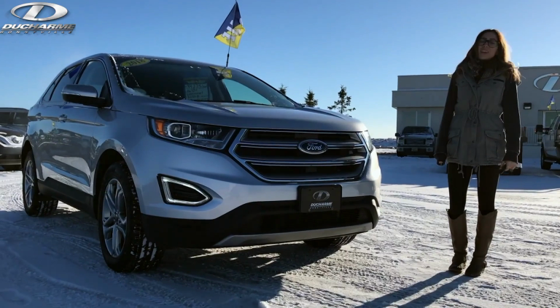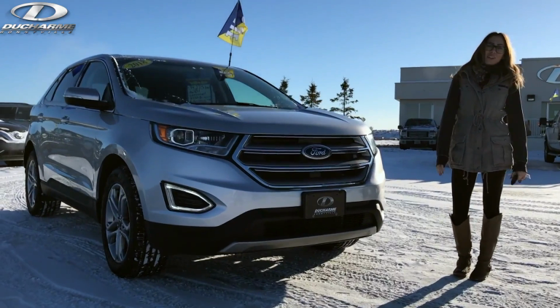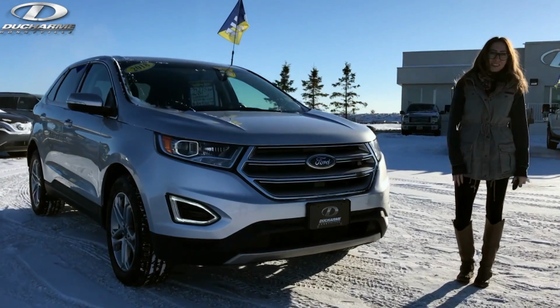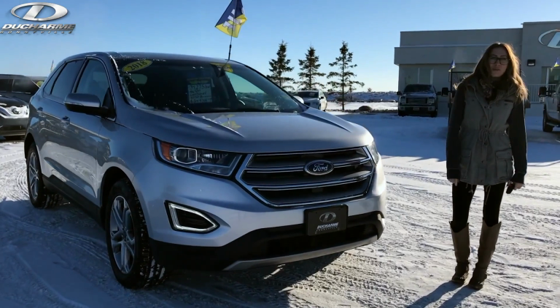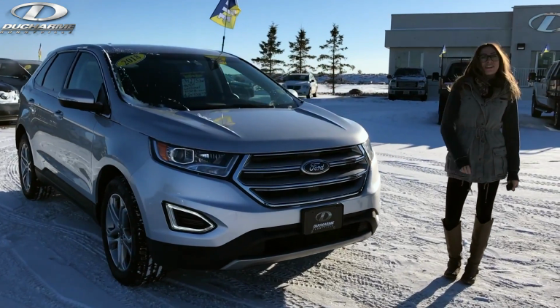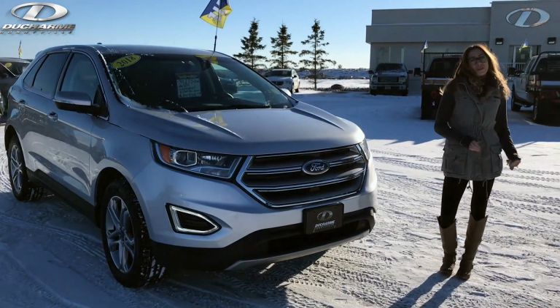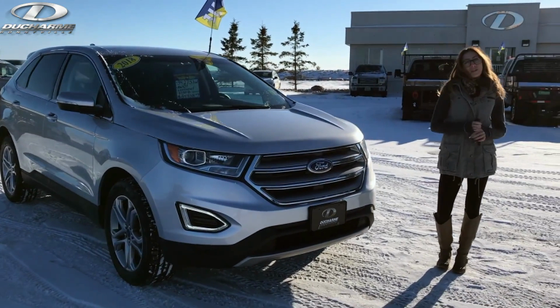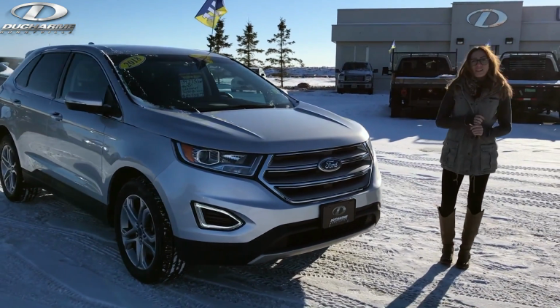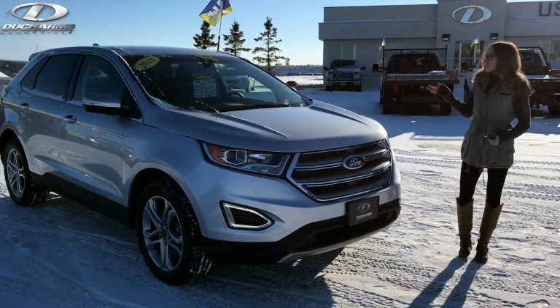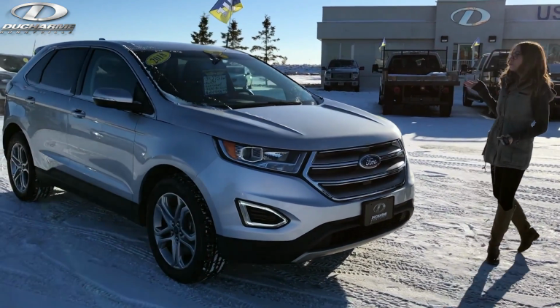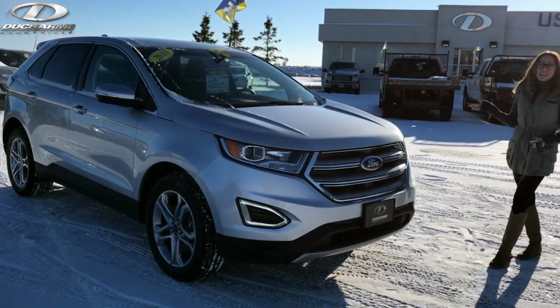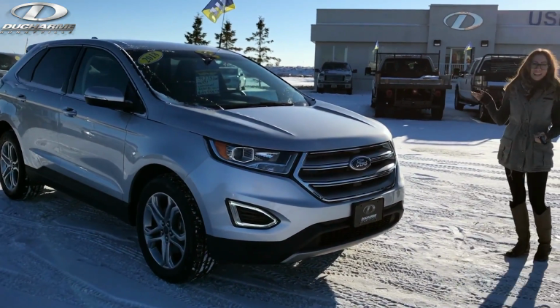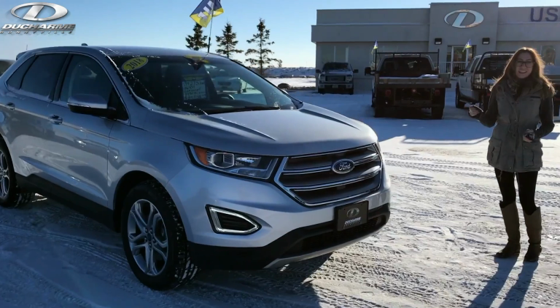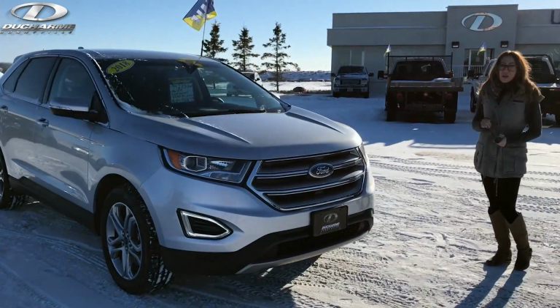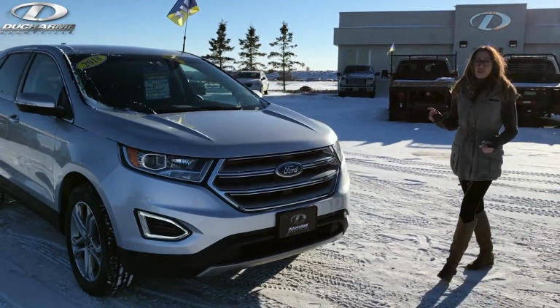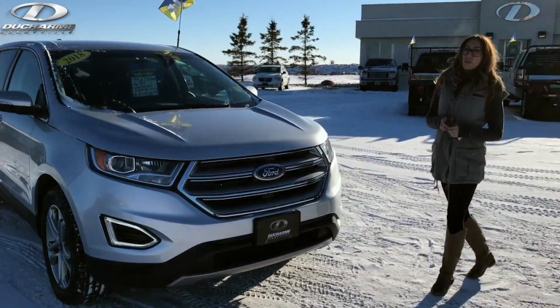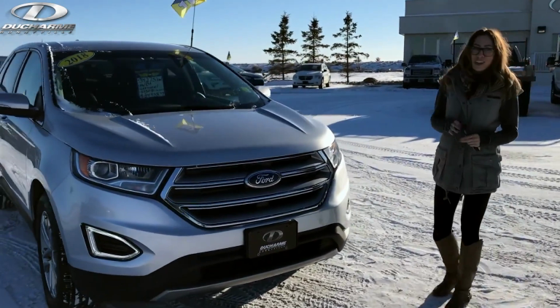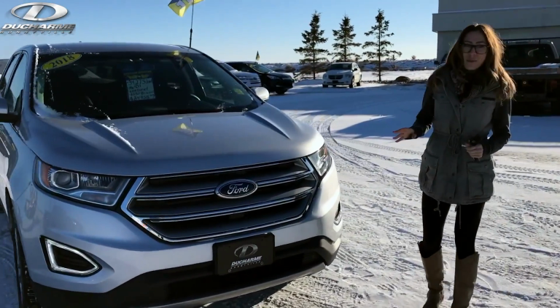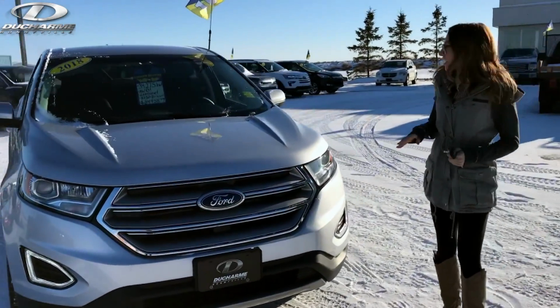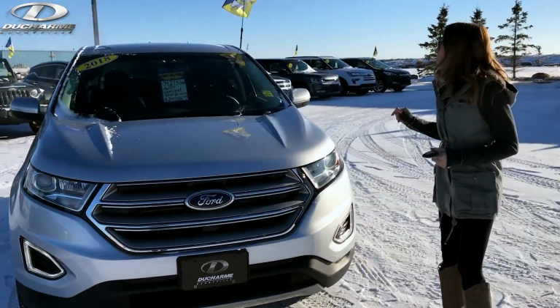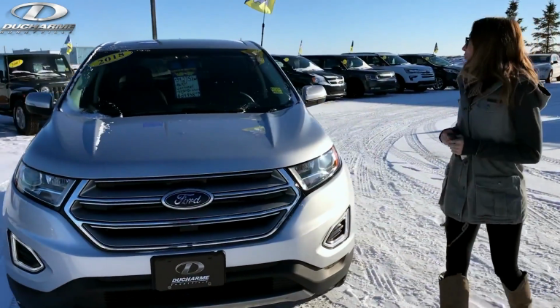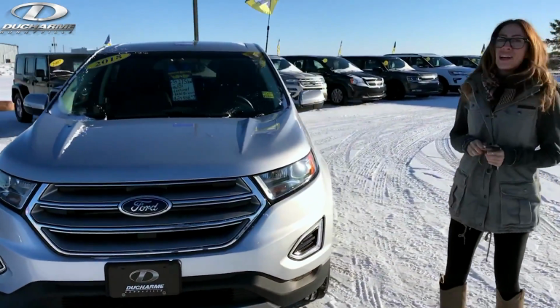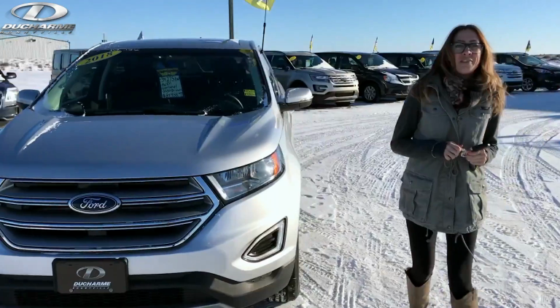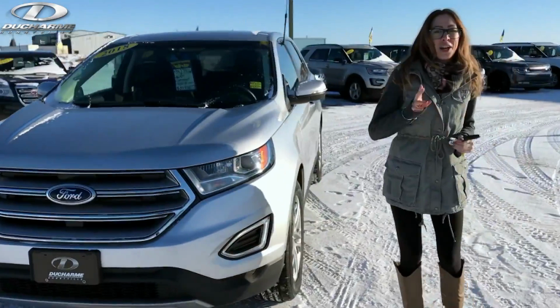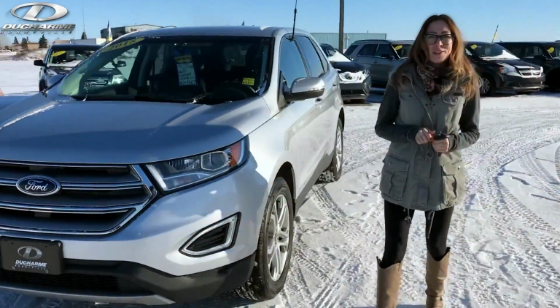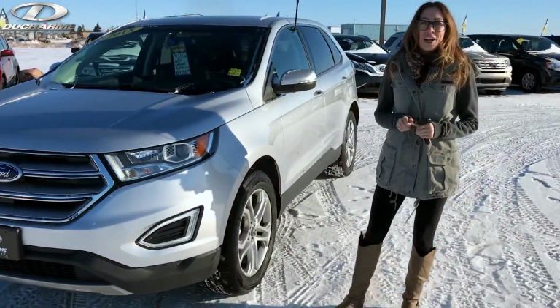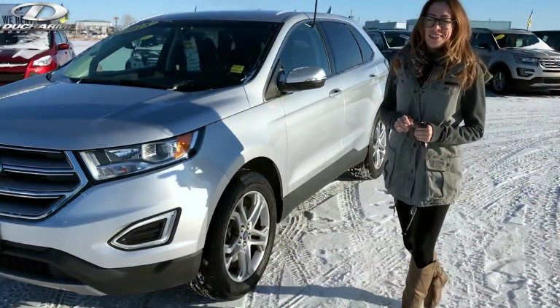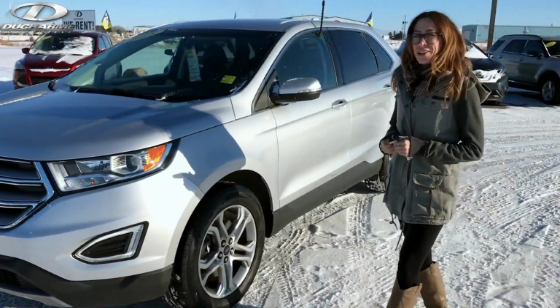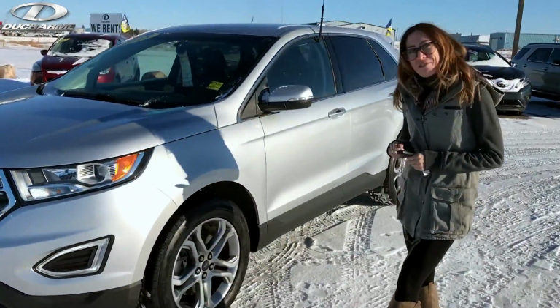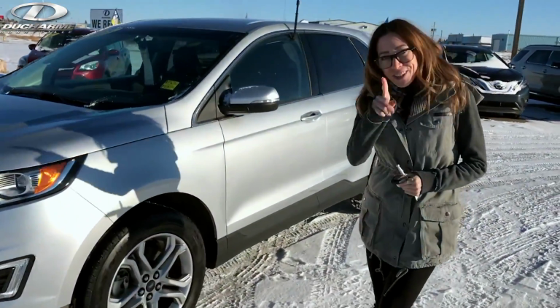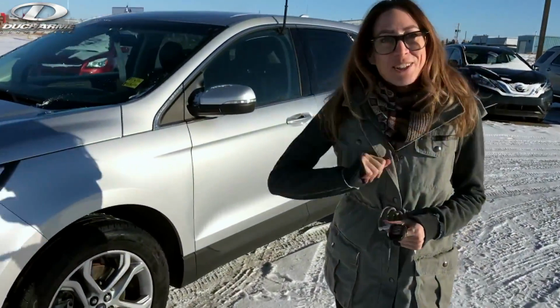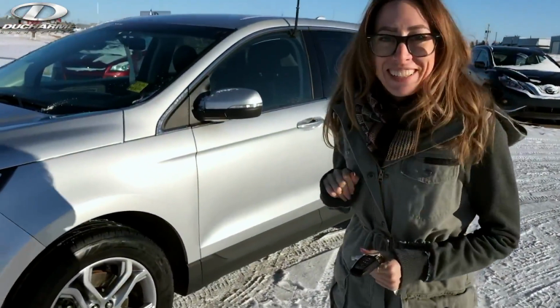Hey everyone, it's Alessia from Dewstone Motors and today we're on the pre-owned lot checking out this beautiful 2018. It's Titanium with just over 34,000 km, going for $34,958, or $250 bi-weekly.